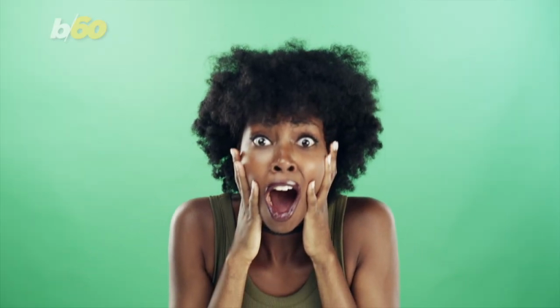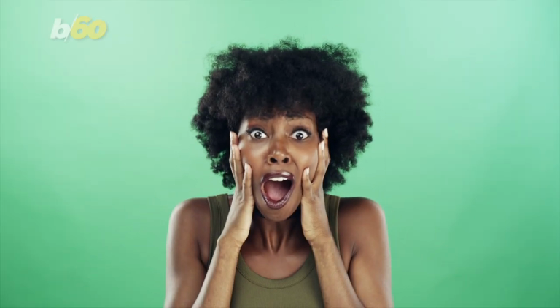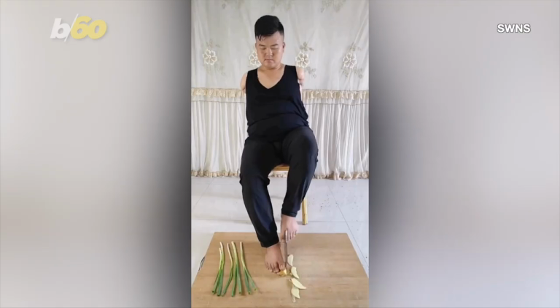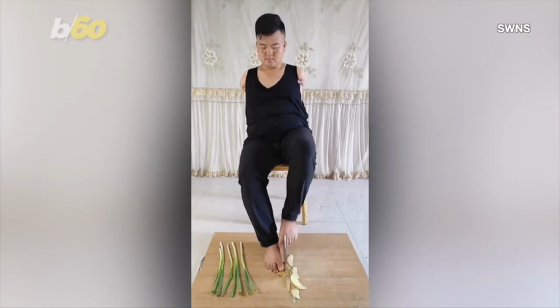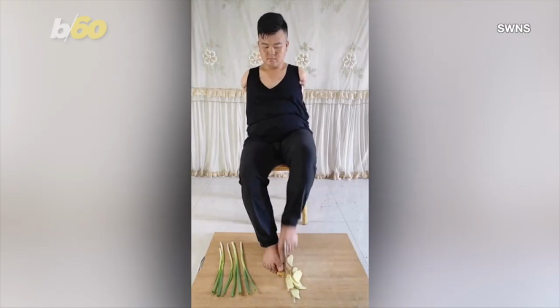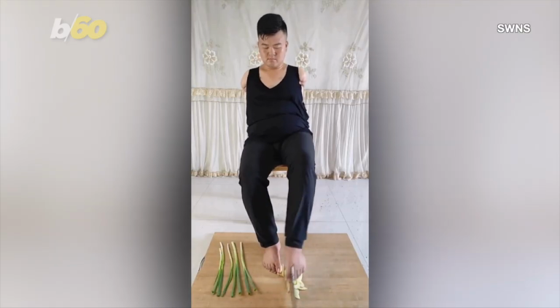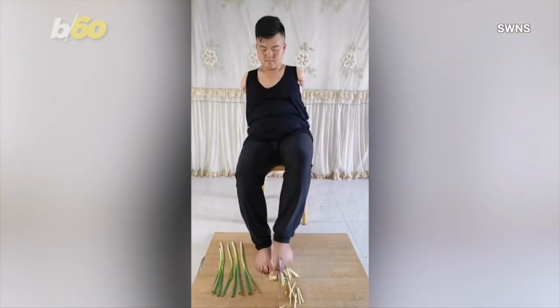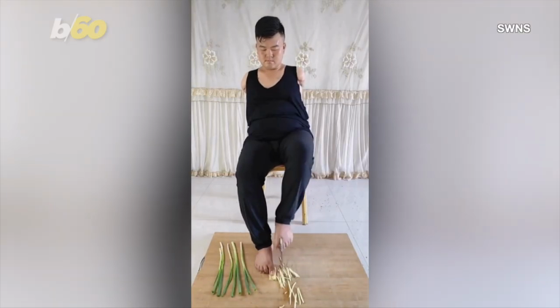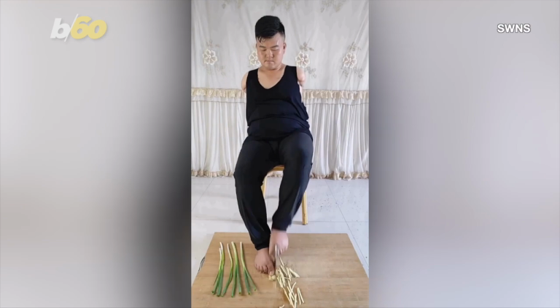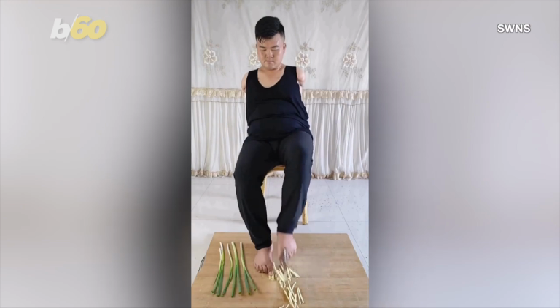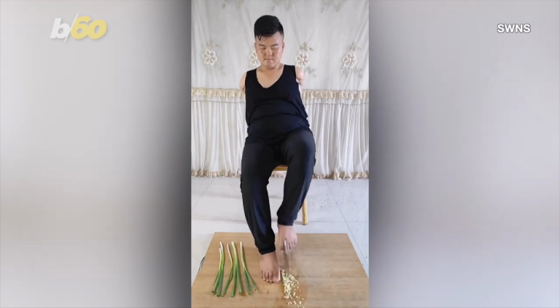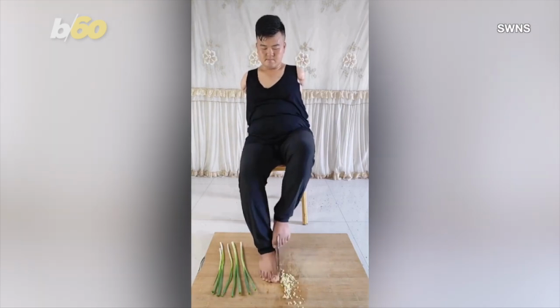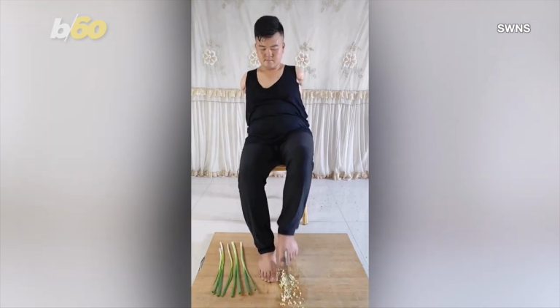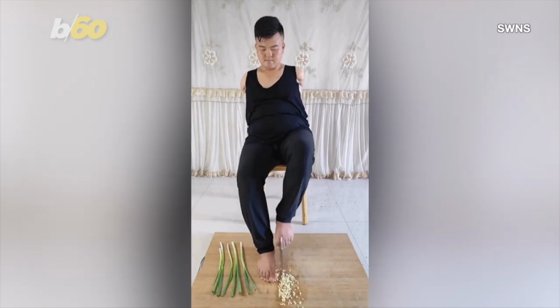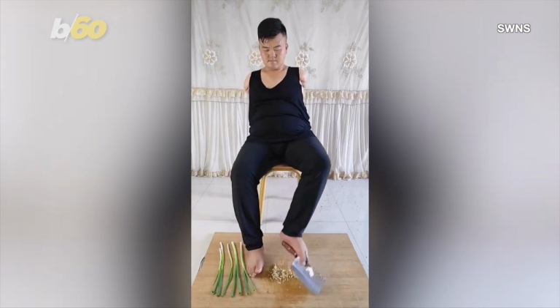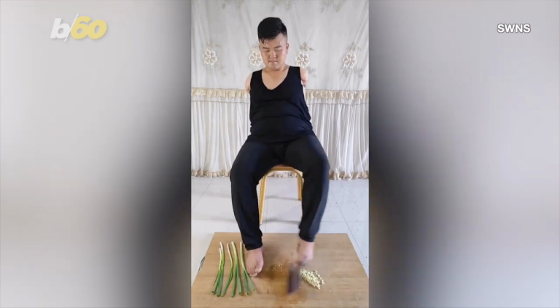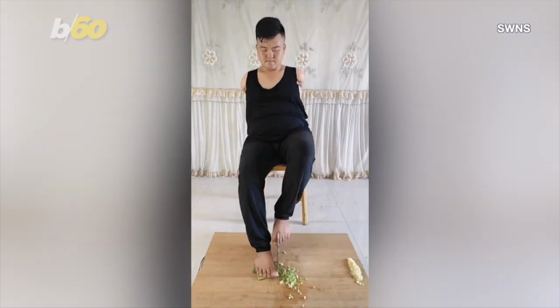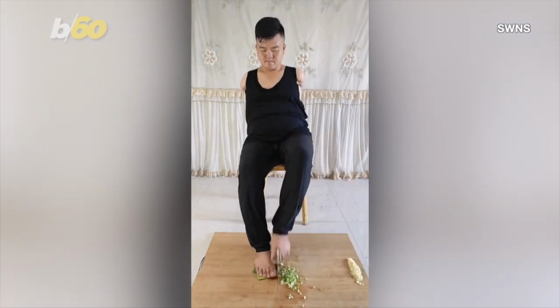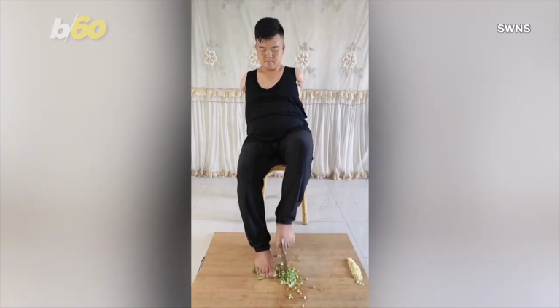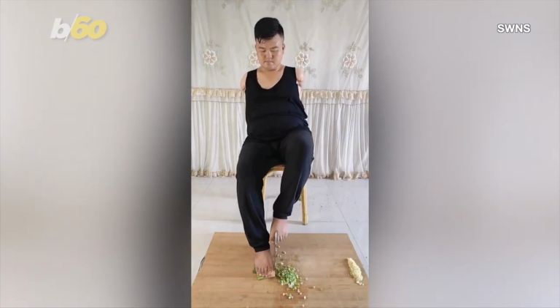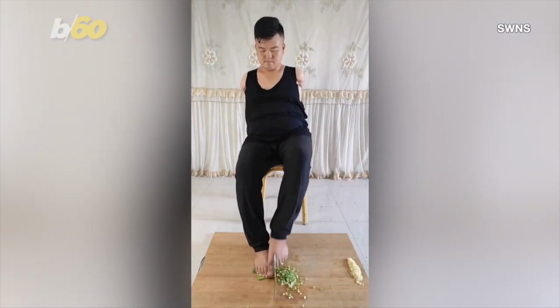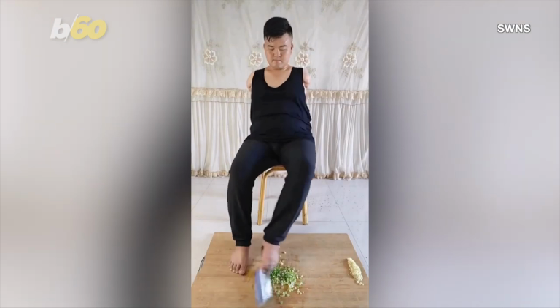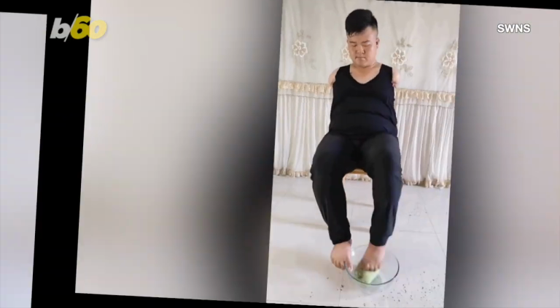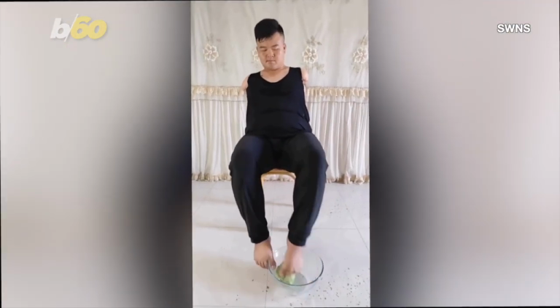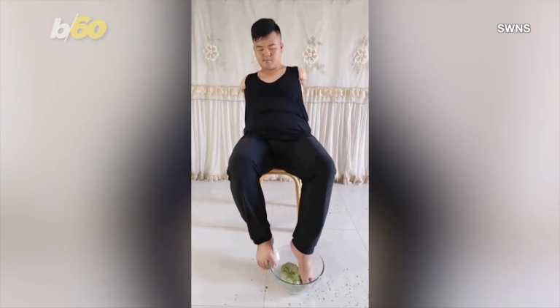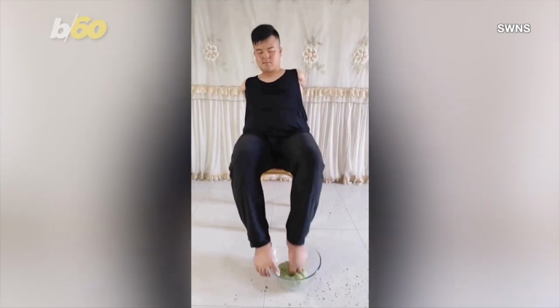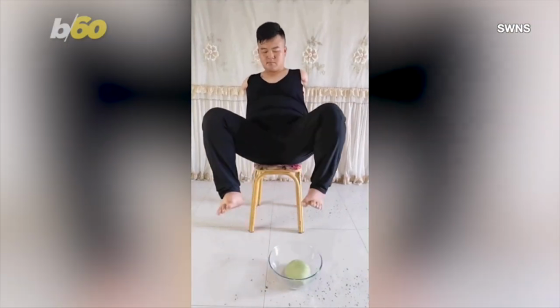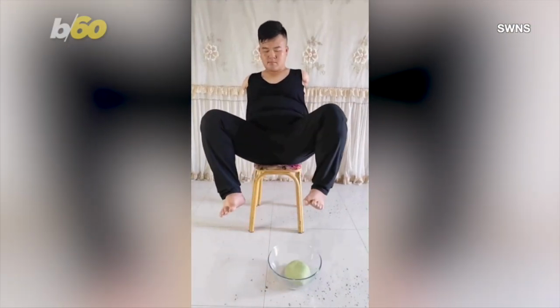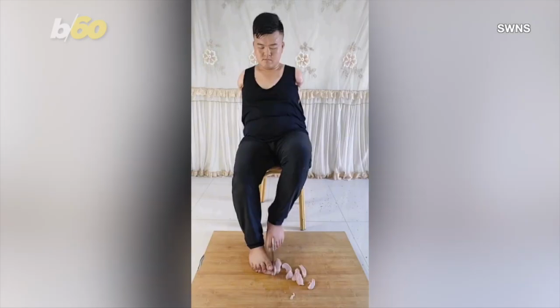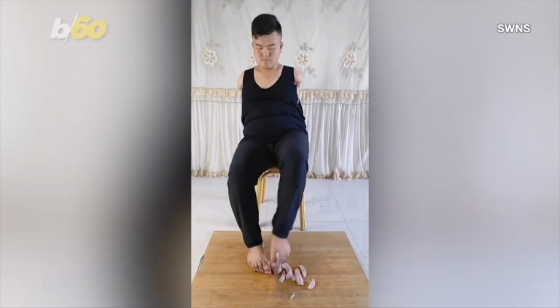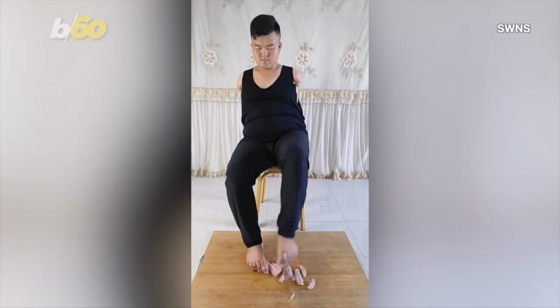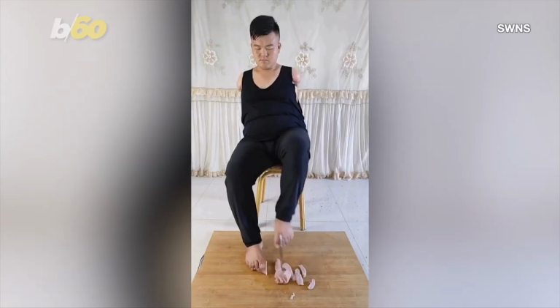He is incredibly dexterous with his toes — so much so, this knife looks more sturdy between his toes than it would be within my hand. He can be seen here kneading the dough and chopping the meat and setting the plate.